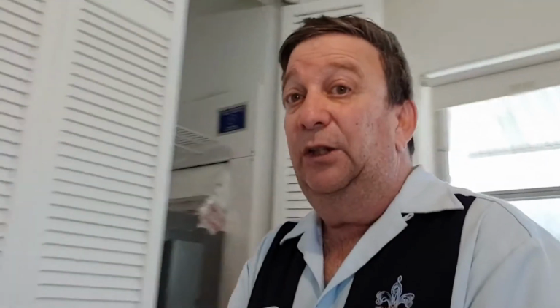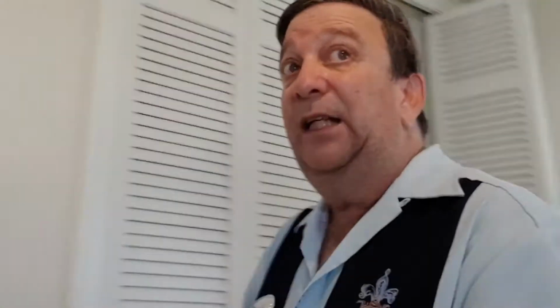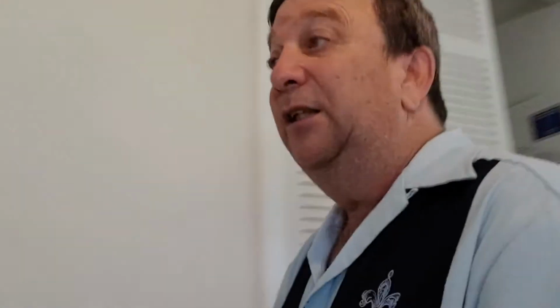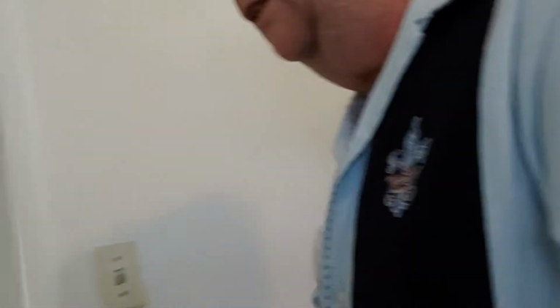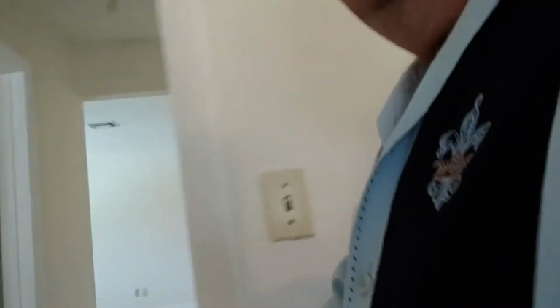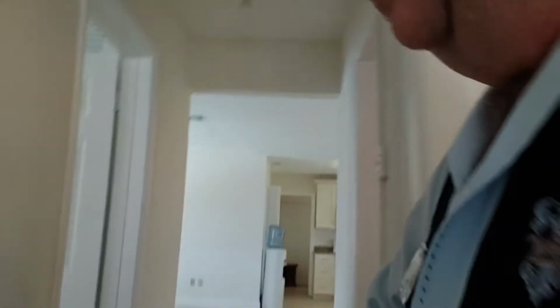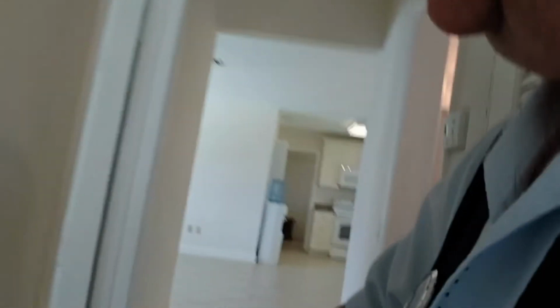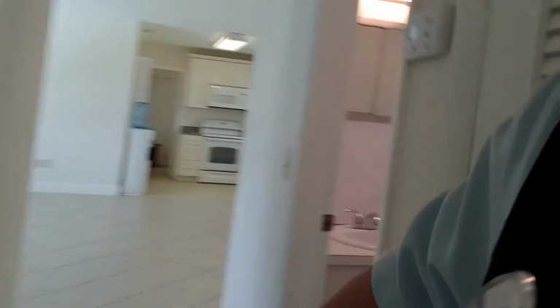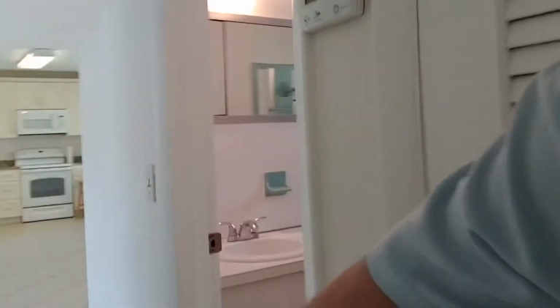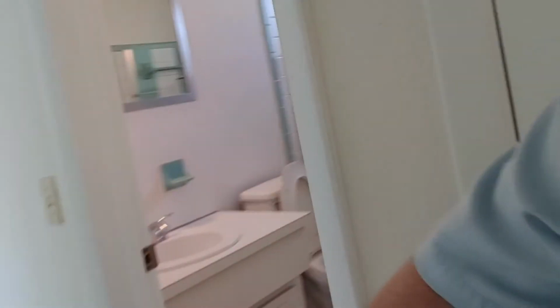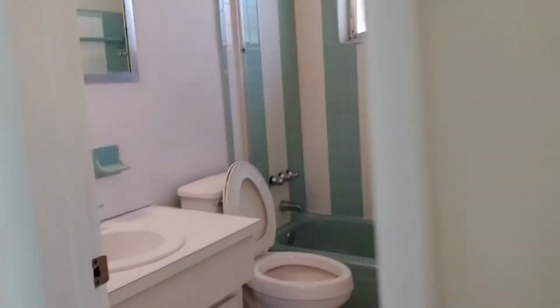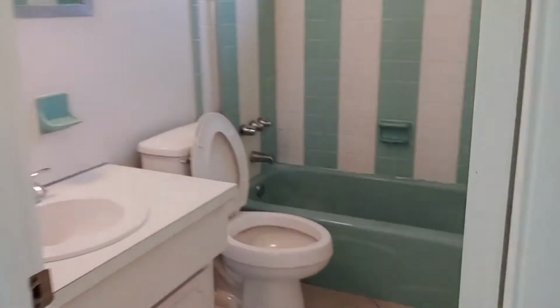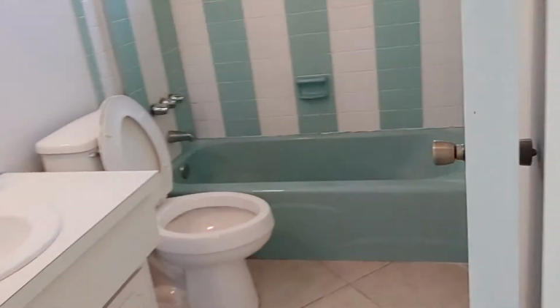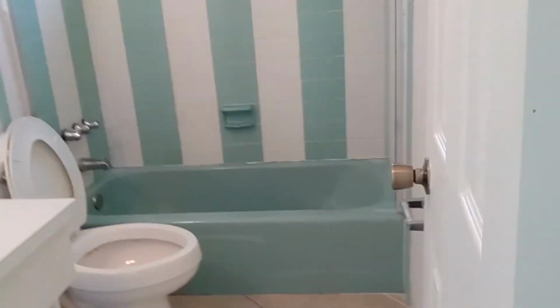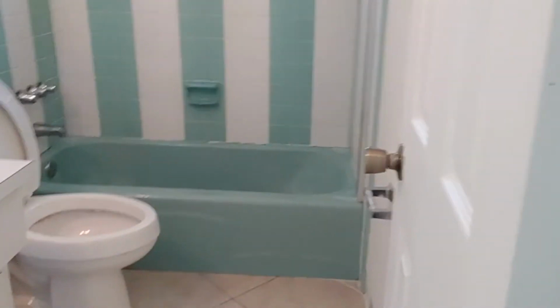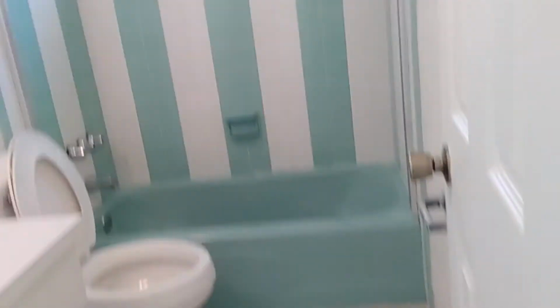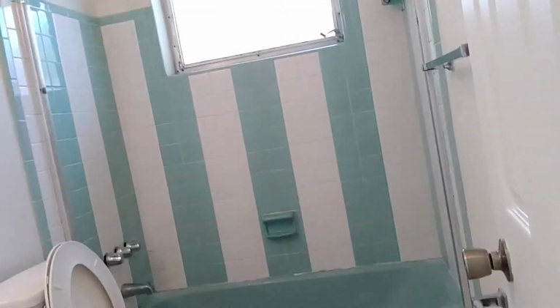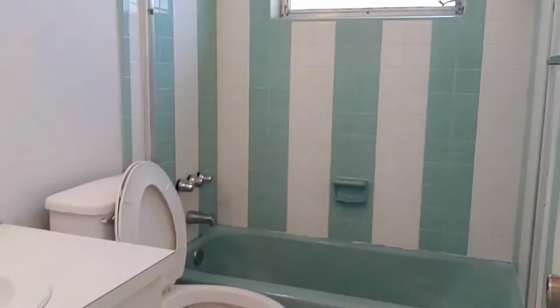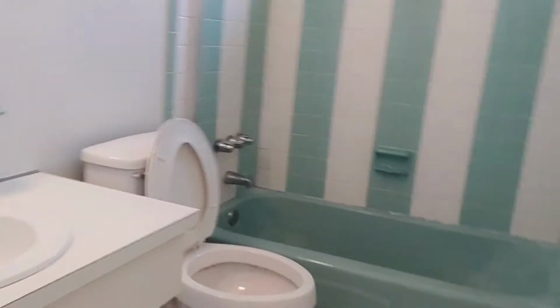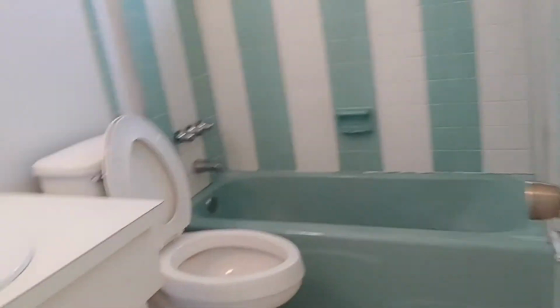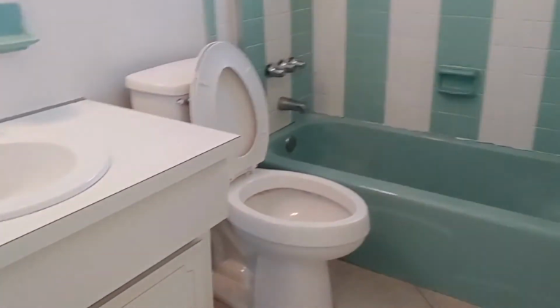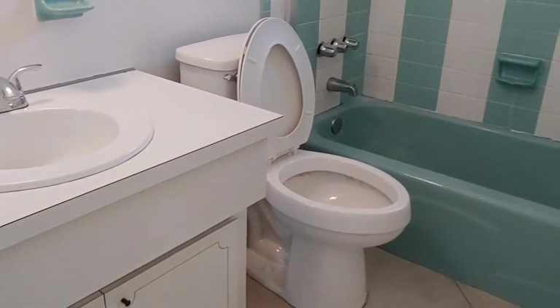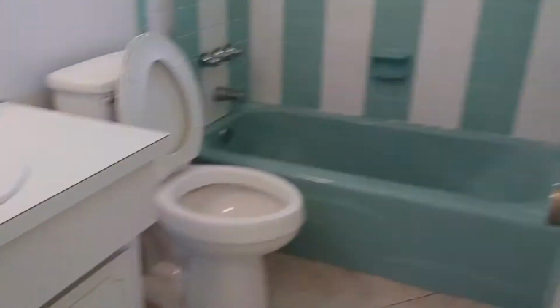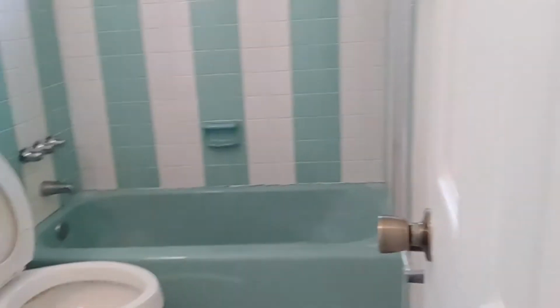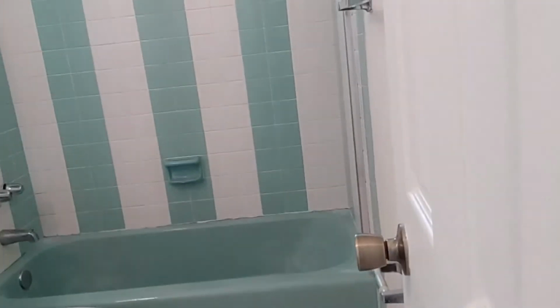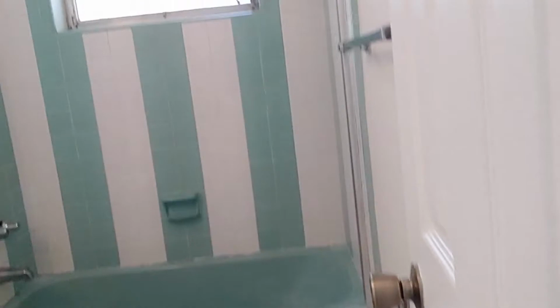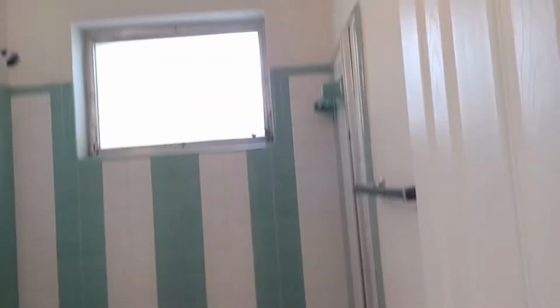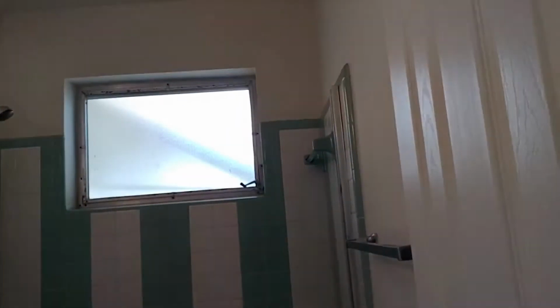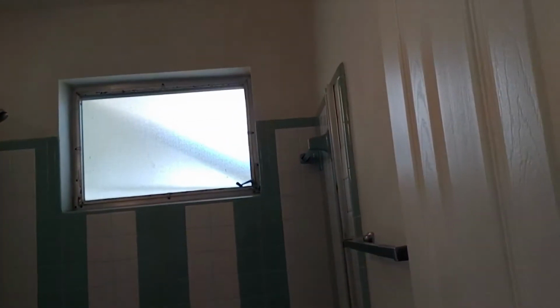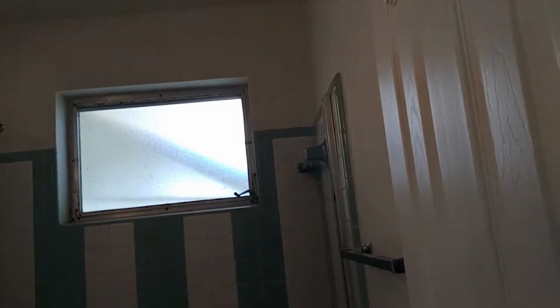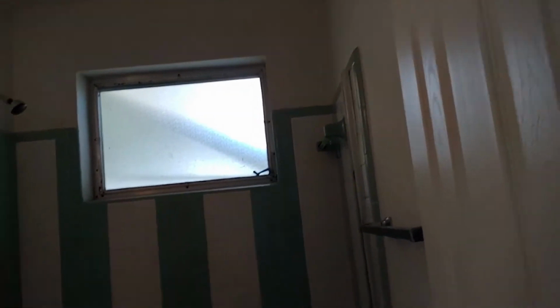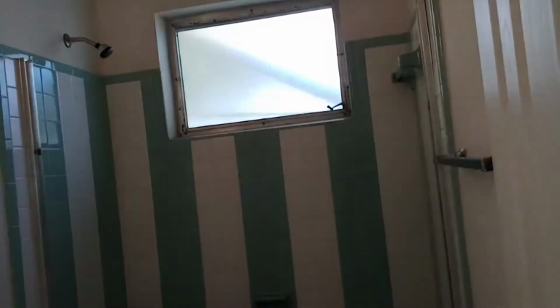Let's take a look at the rest of the home, because we have a lot more to show you. This is the bathroom over here. It needs a little updating, but it's definitely spacious.